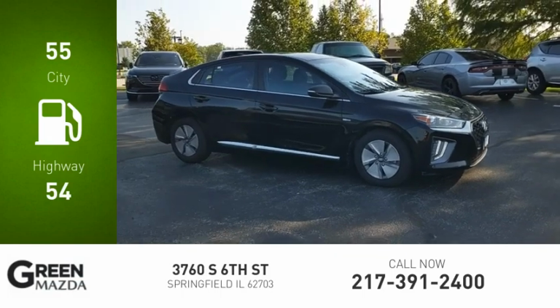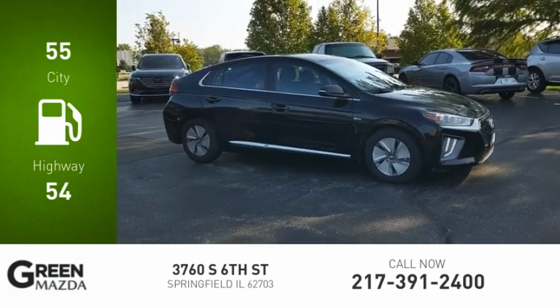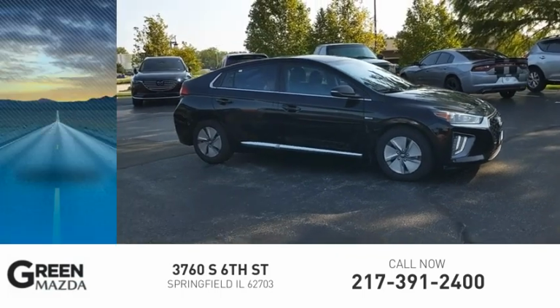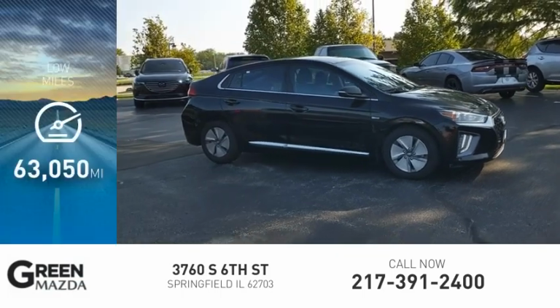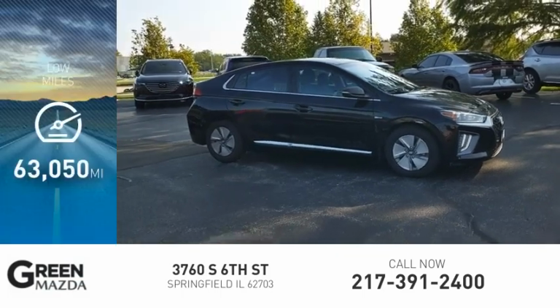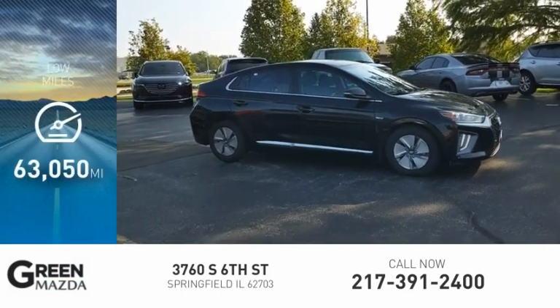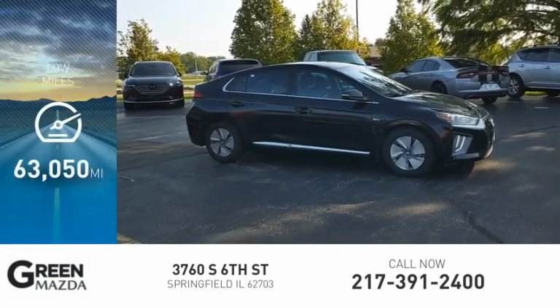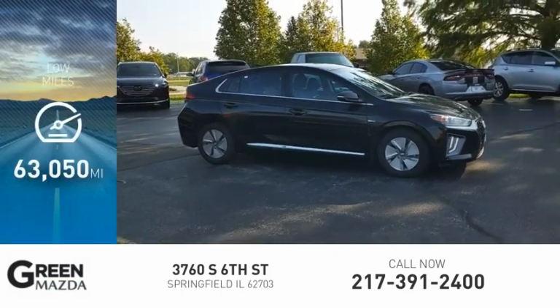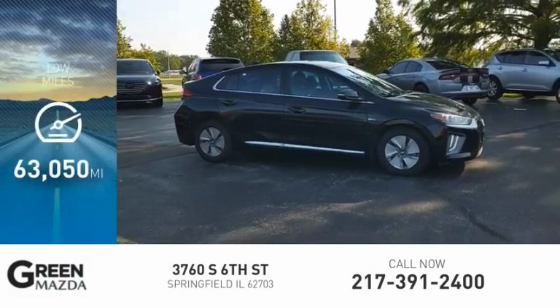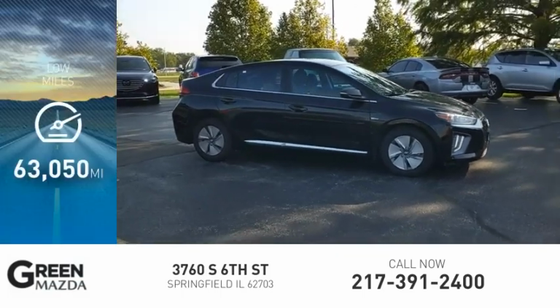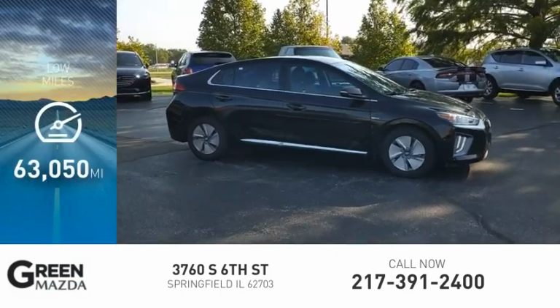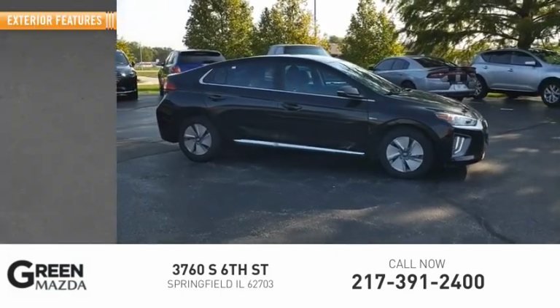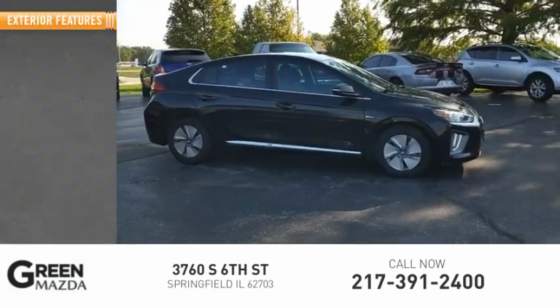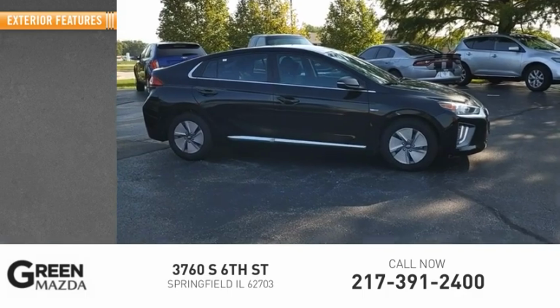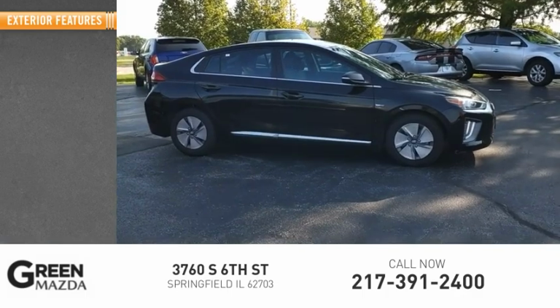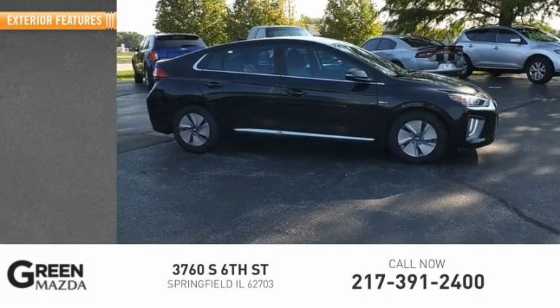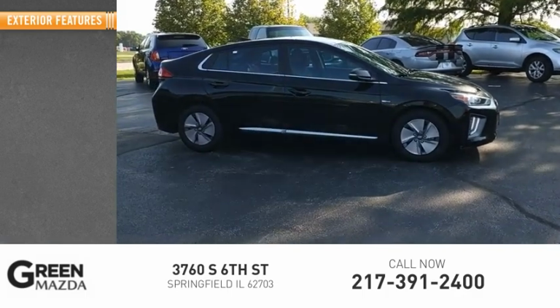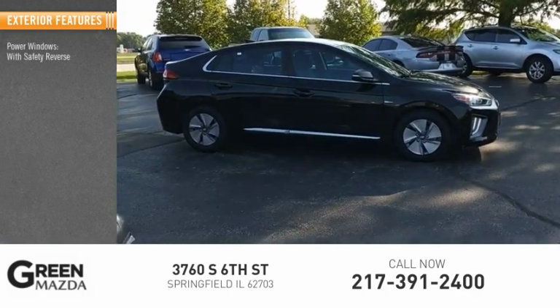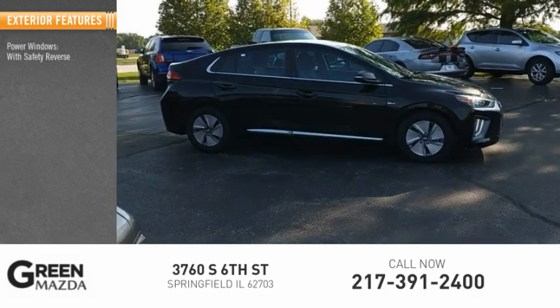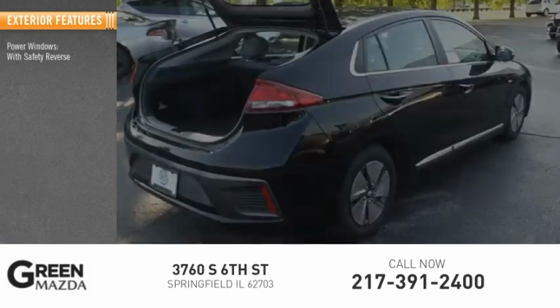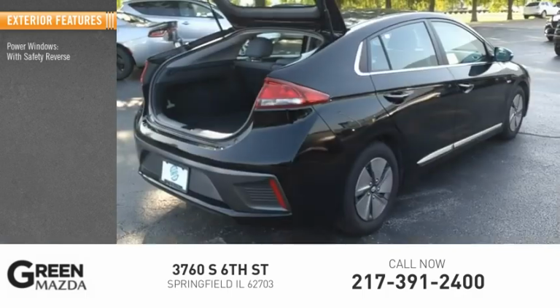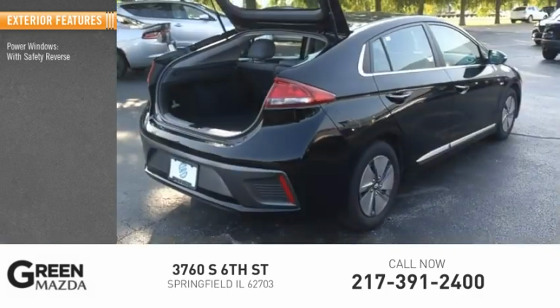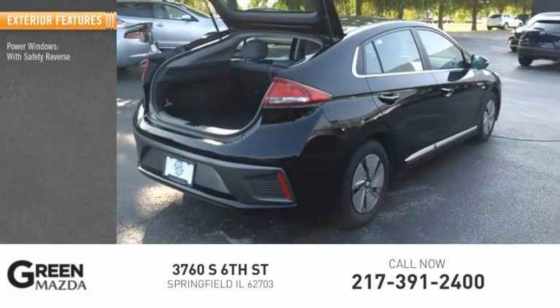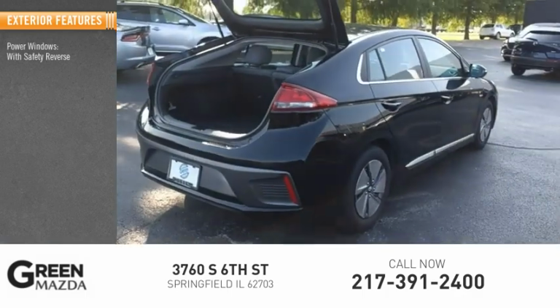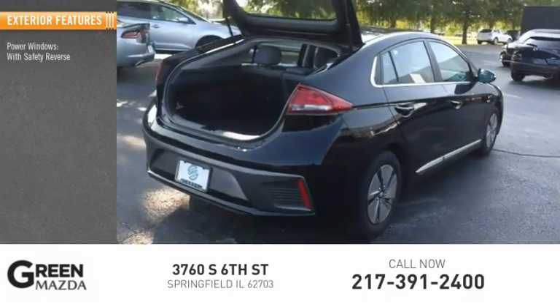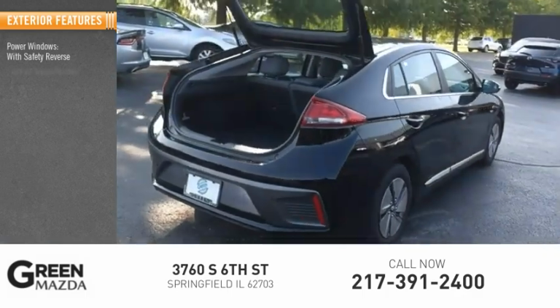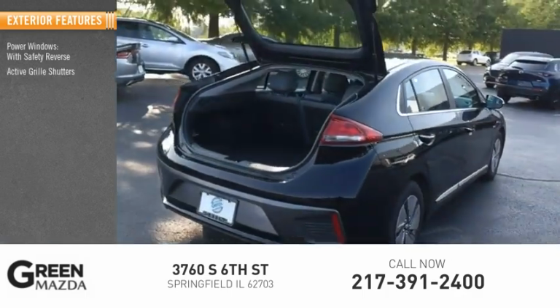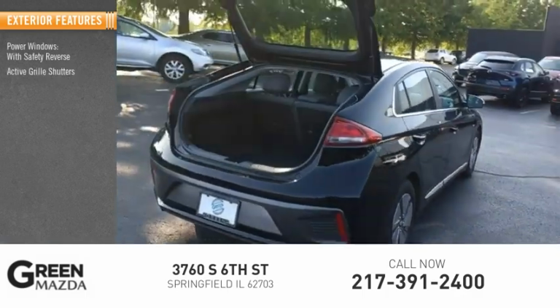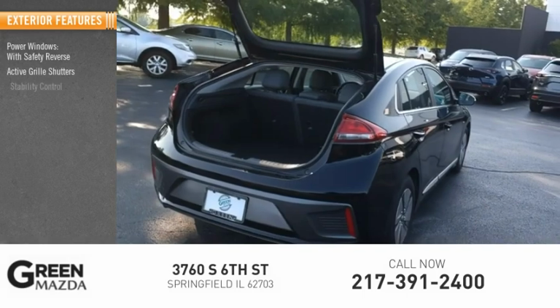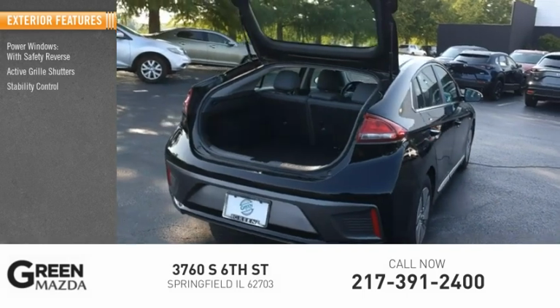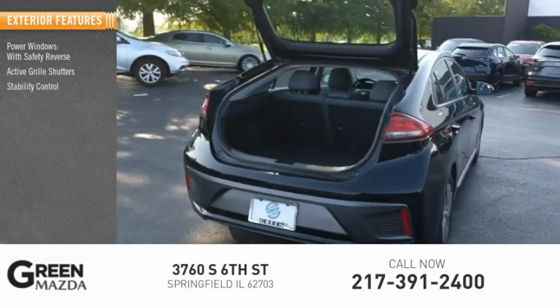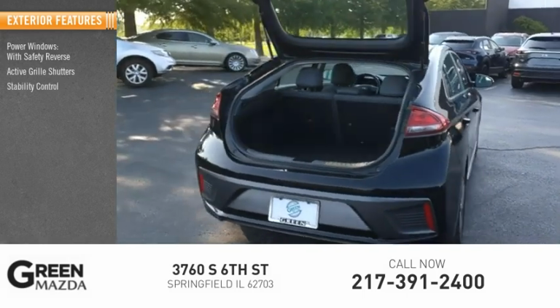This vehicle has less than 65,000 miles. Here are some of this vehicle's great options: power windows with safety reverse, active grille shutters, and stability control.